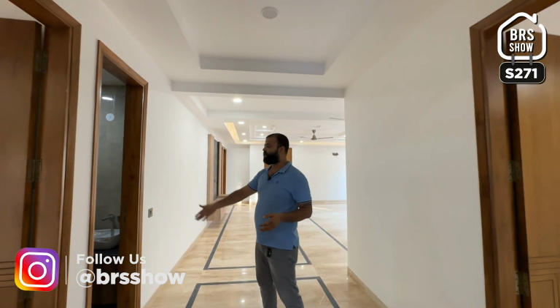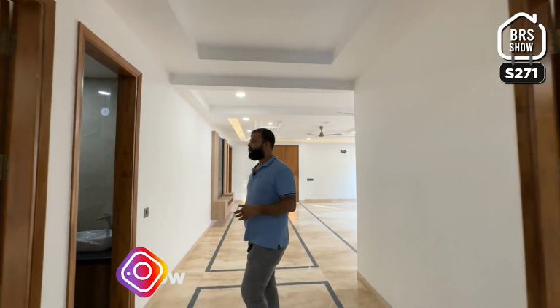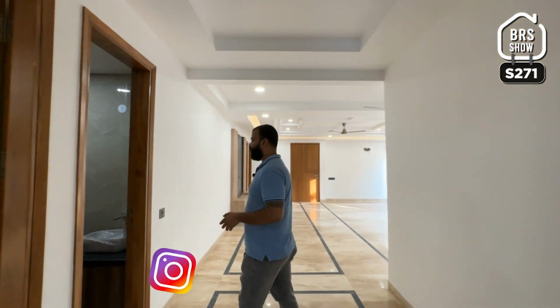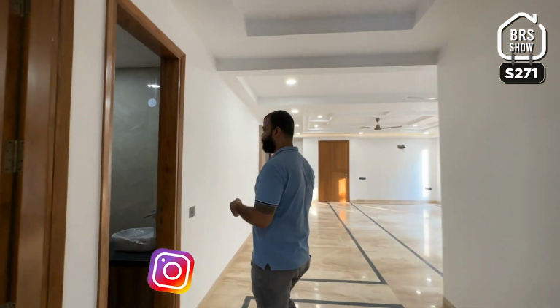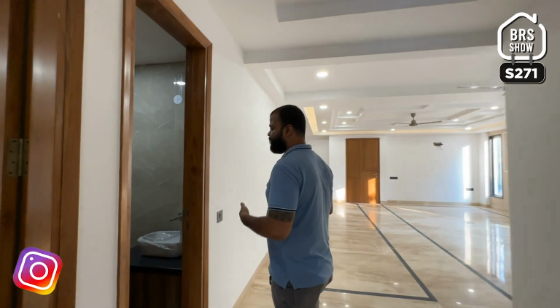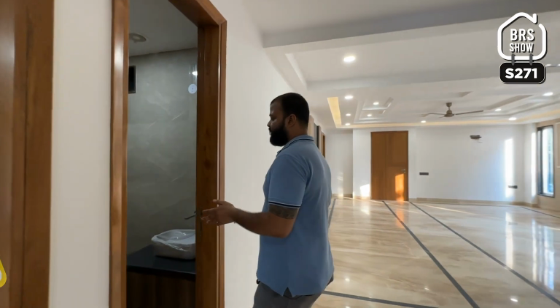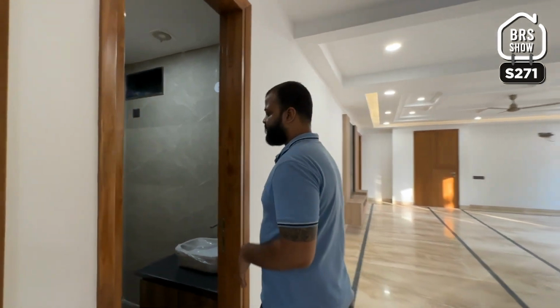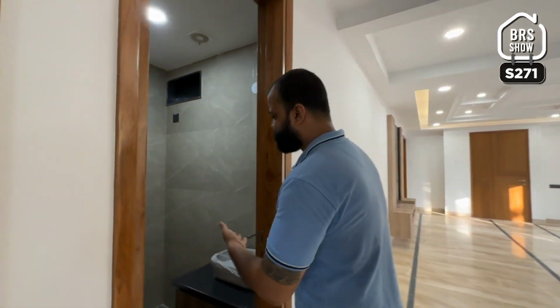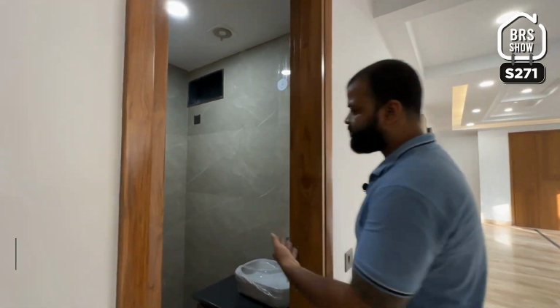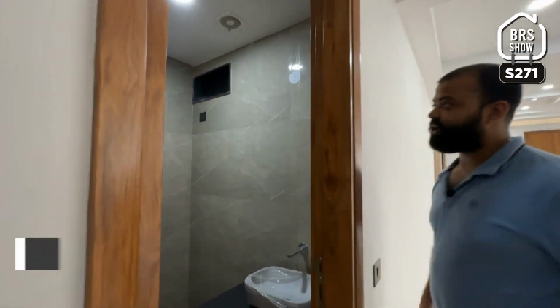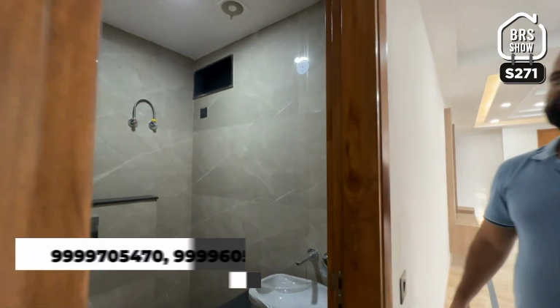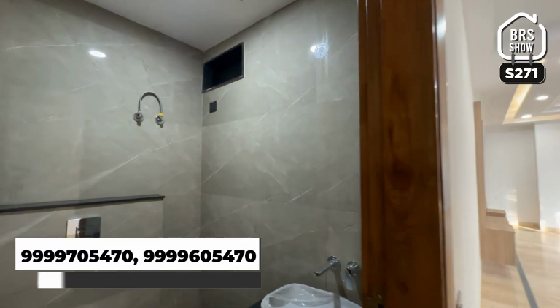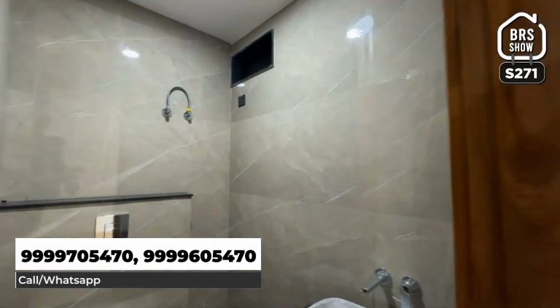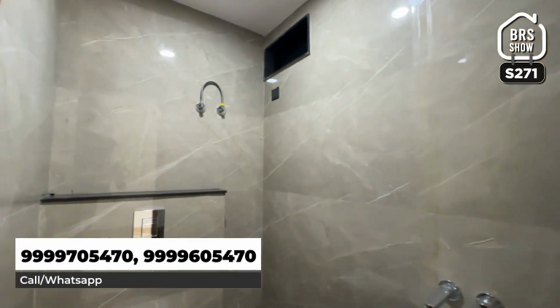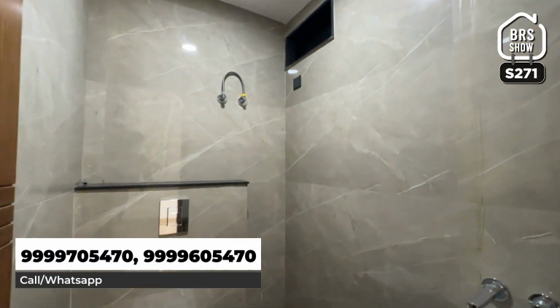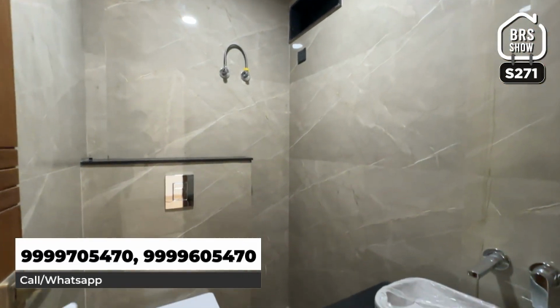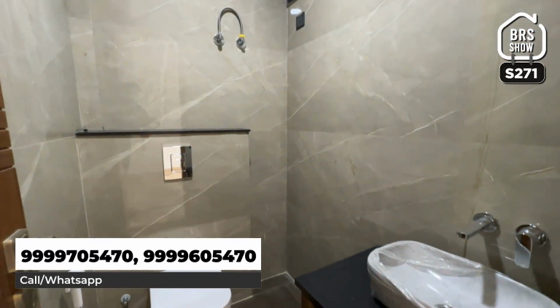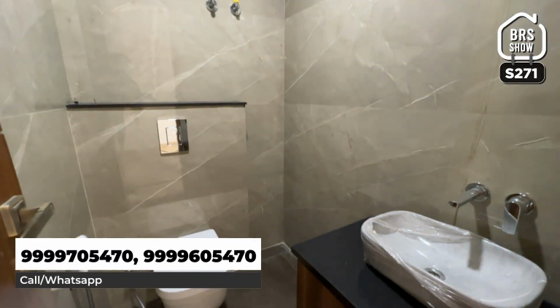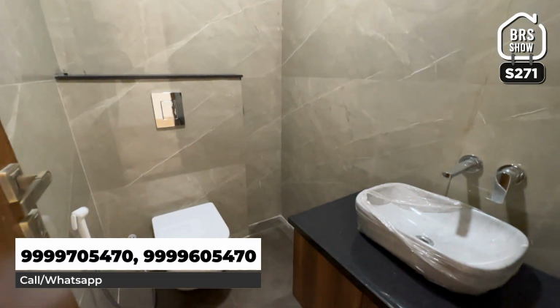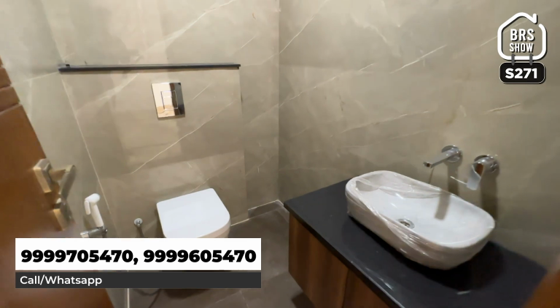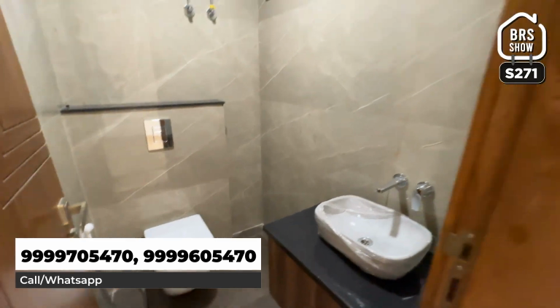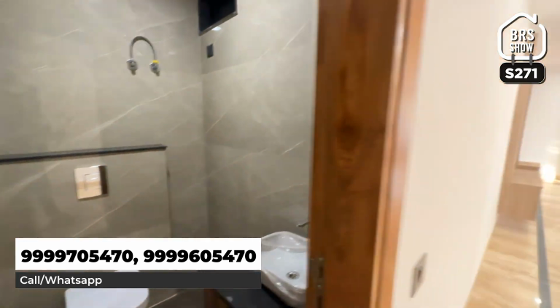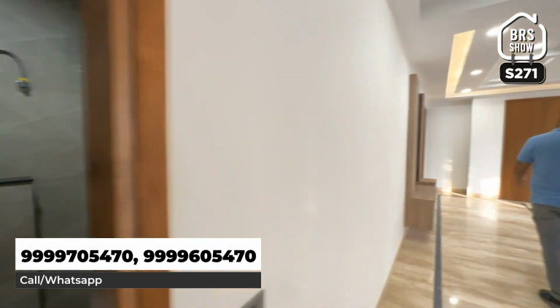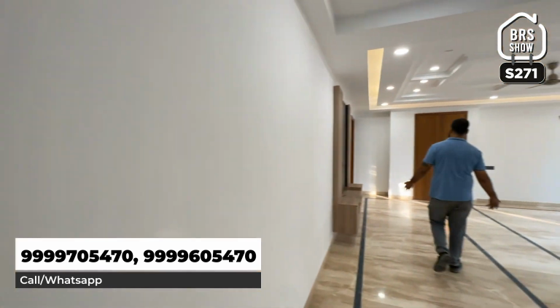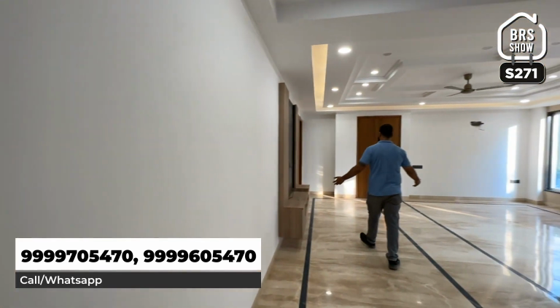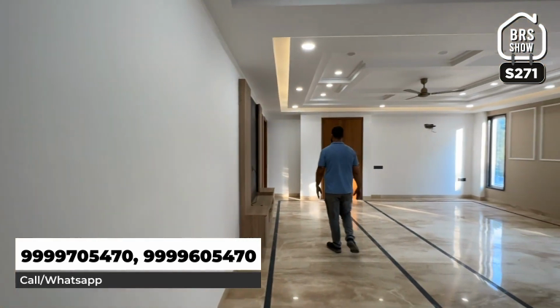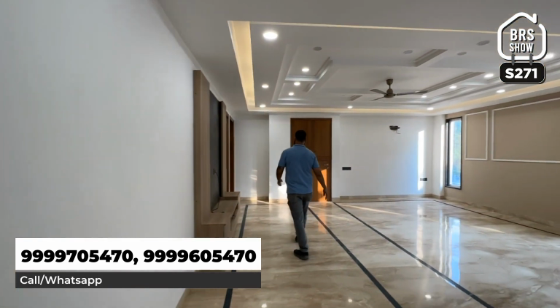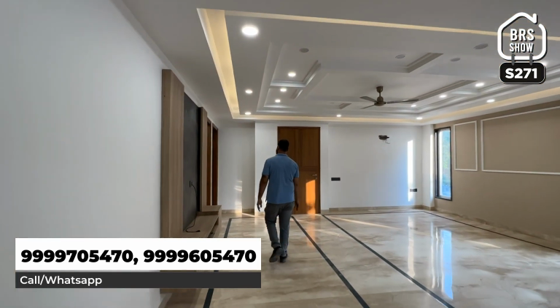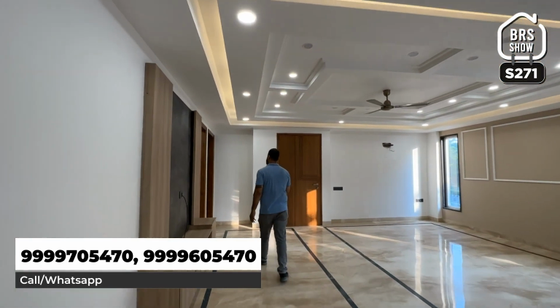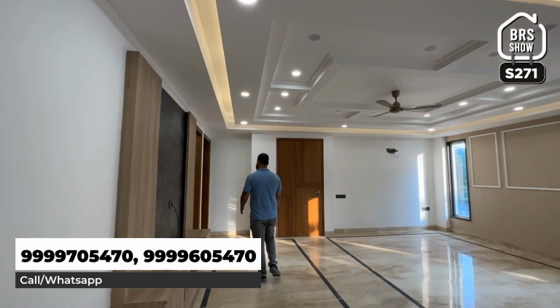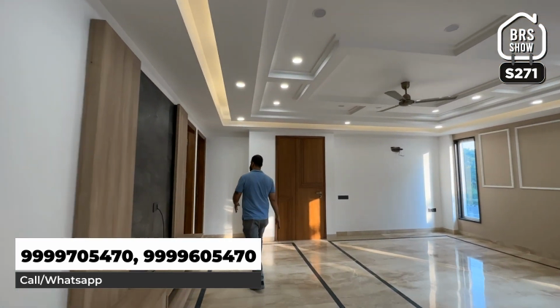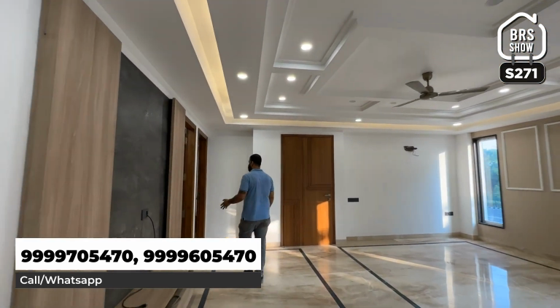Now, this is our powder room. This size is very small.